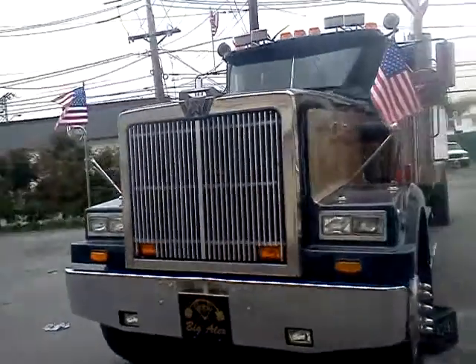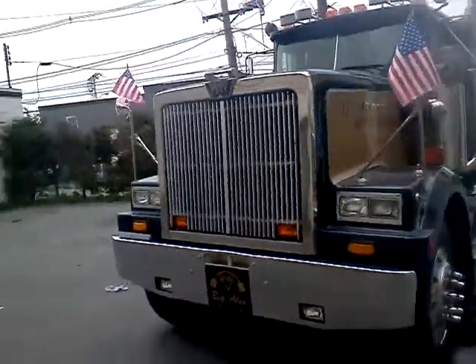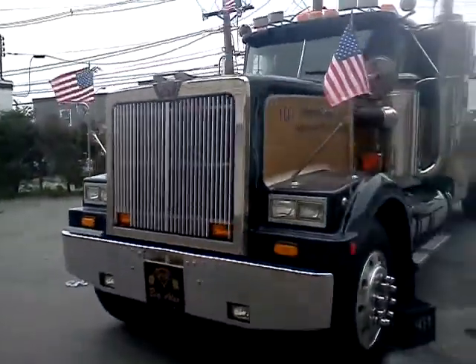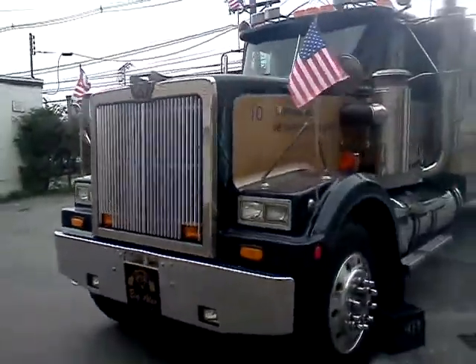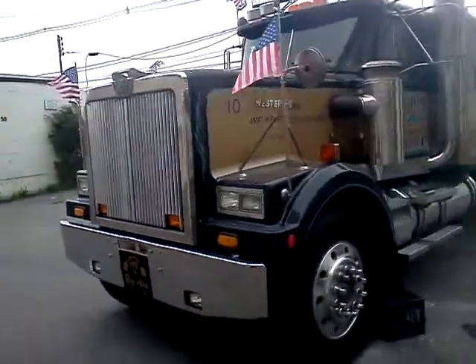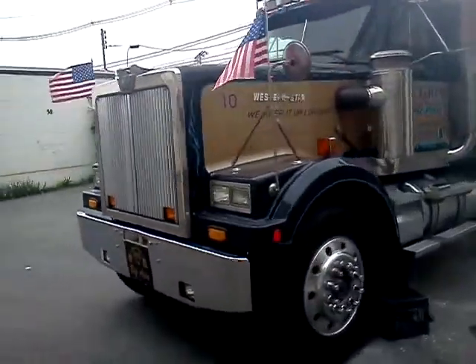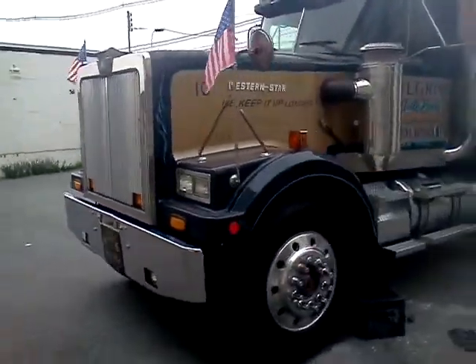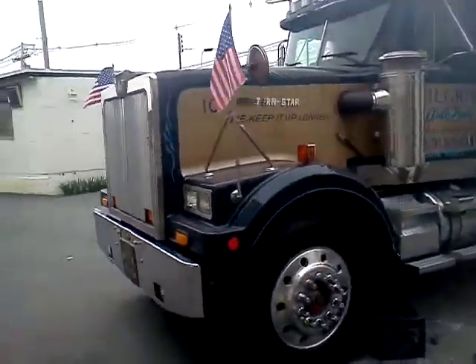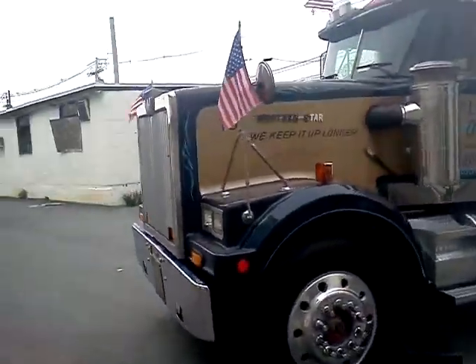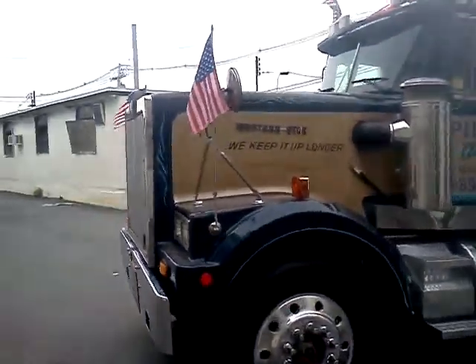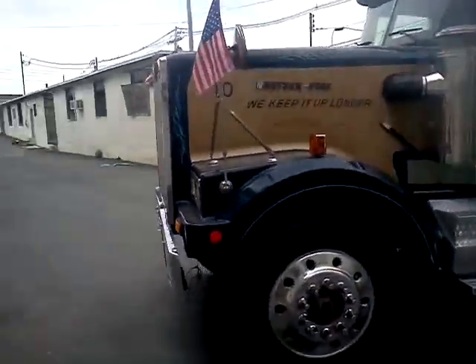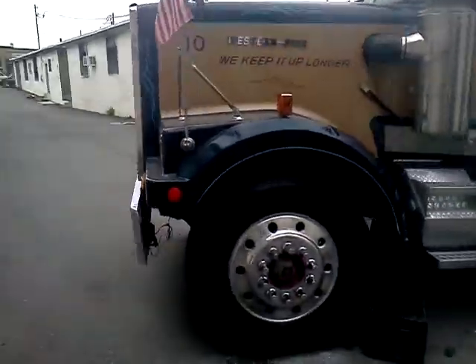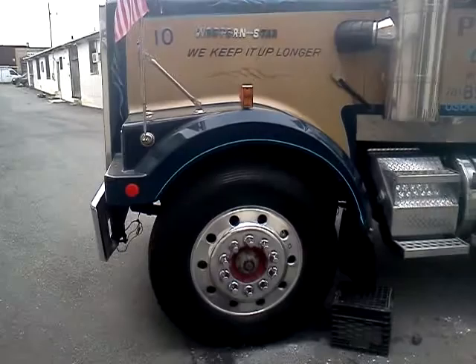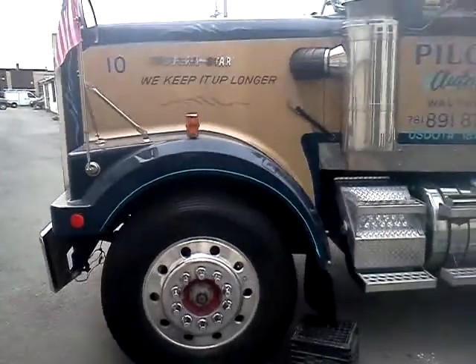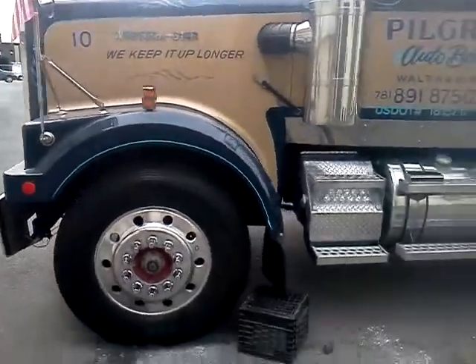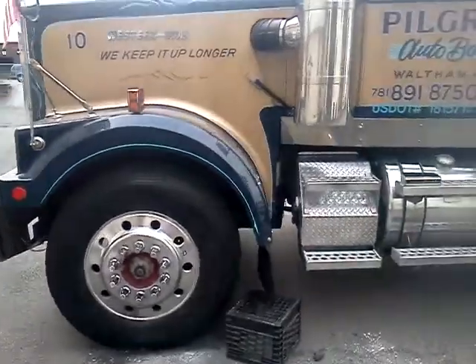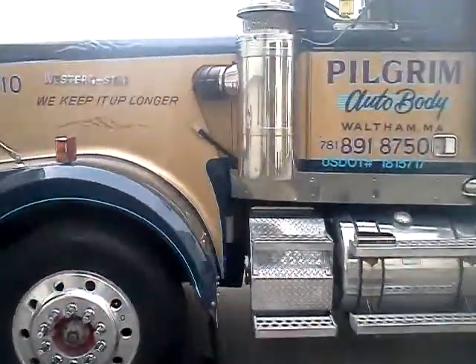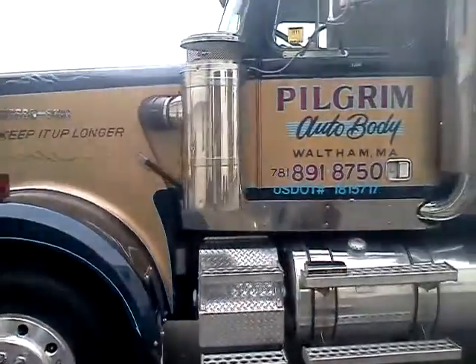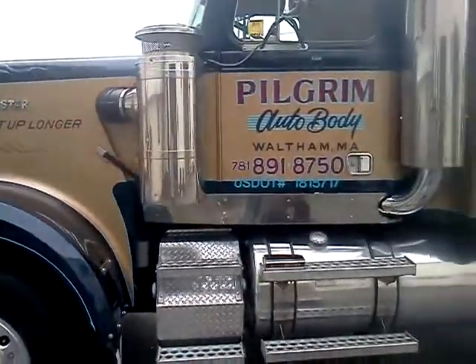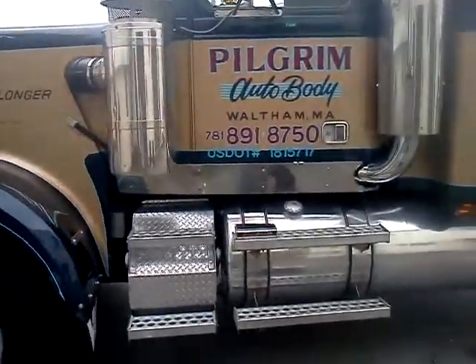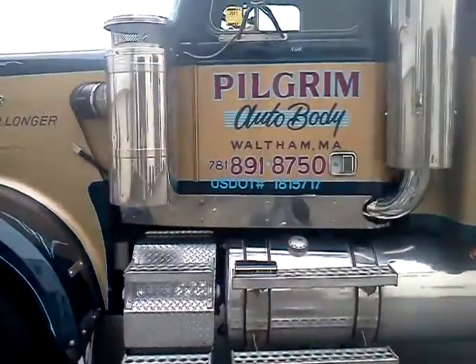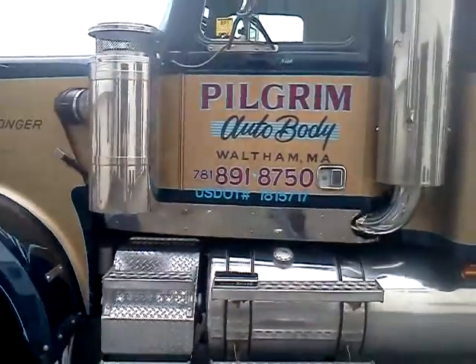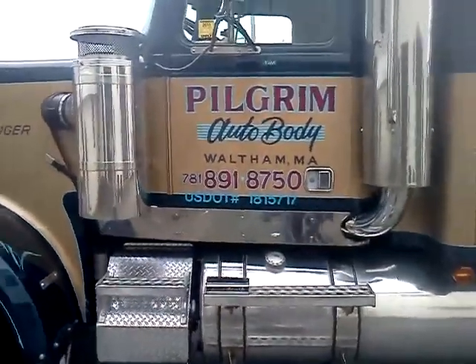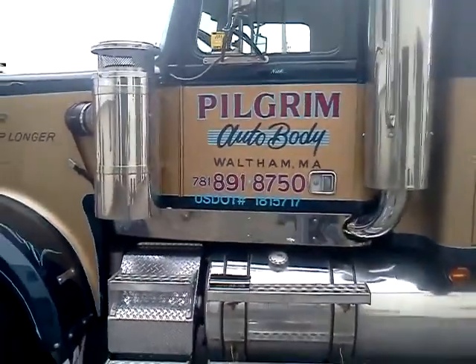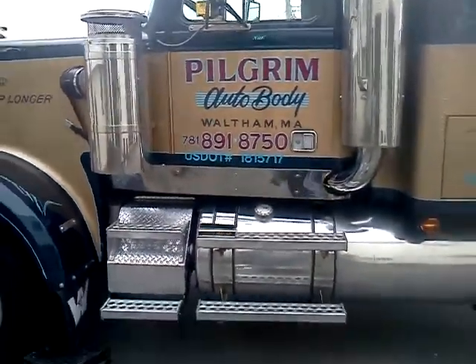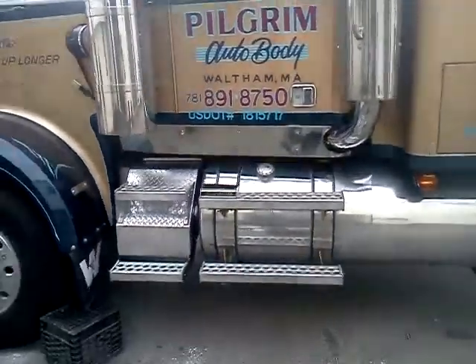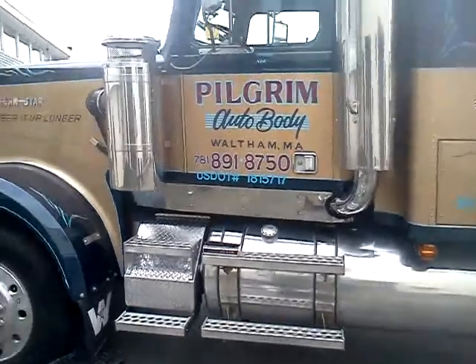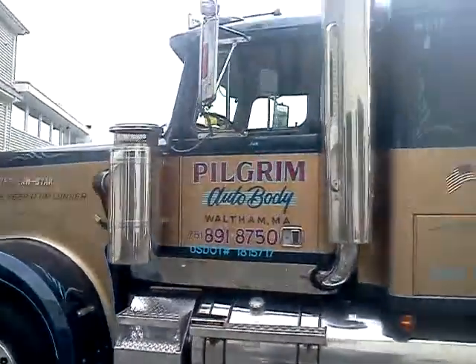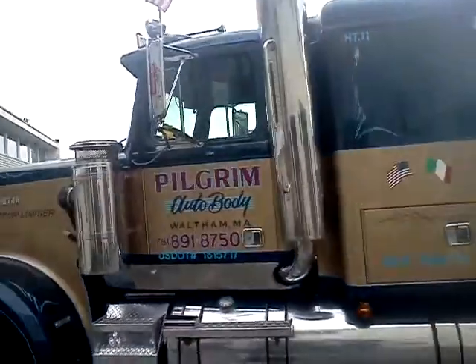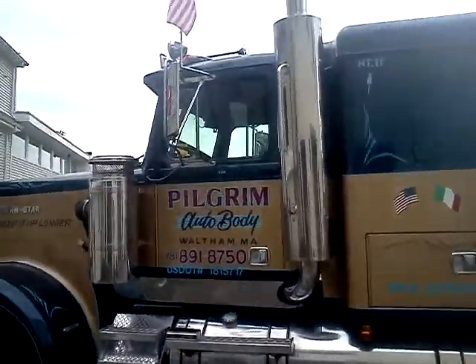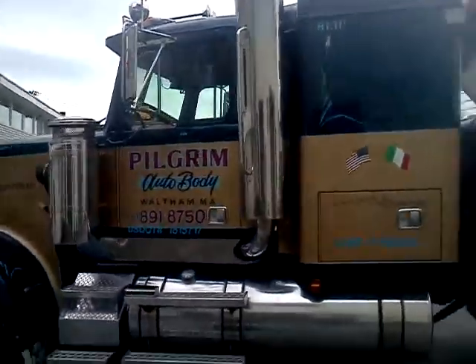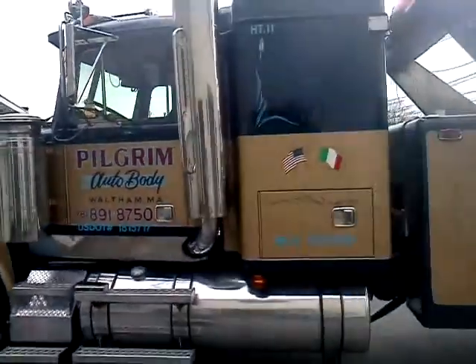The bling masters, all day, every day. If you ever need any towing, you hit up Pilgrim Autos. If you're in Waltham, Massachusetts, they're the biggest towing company around.